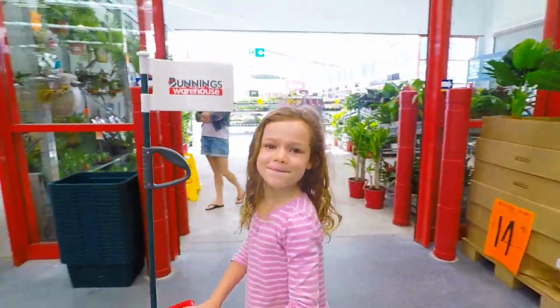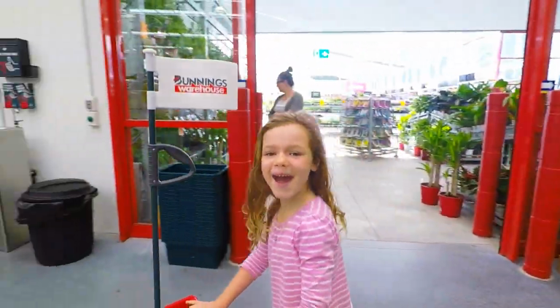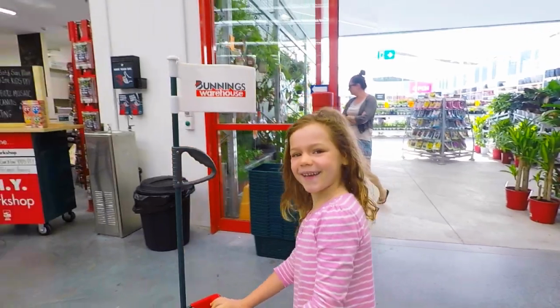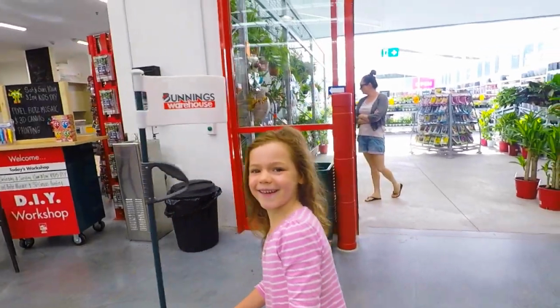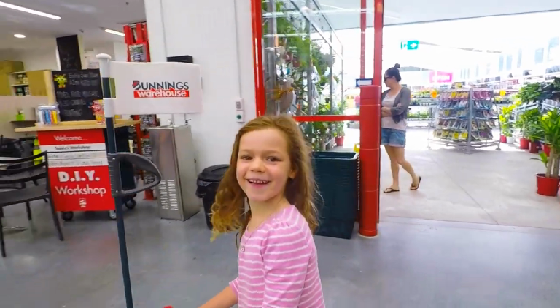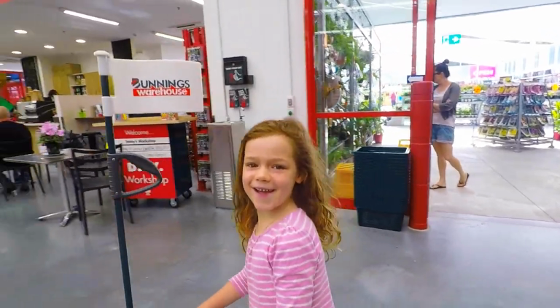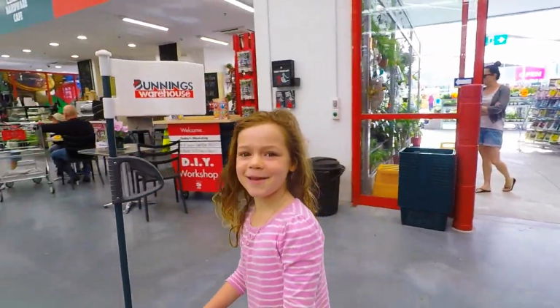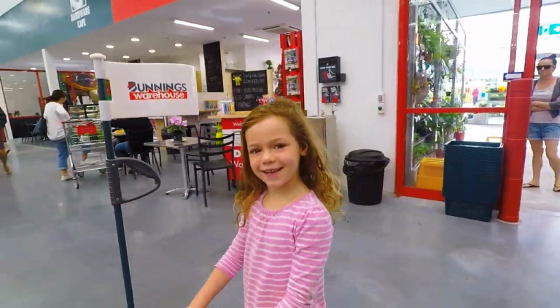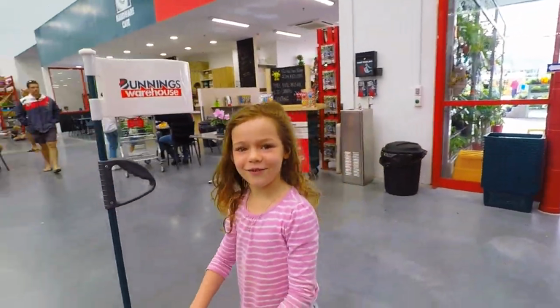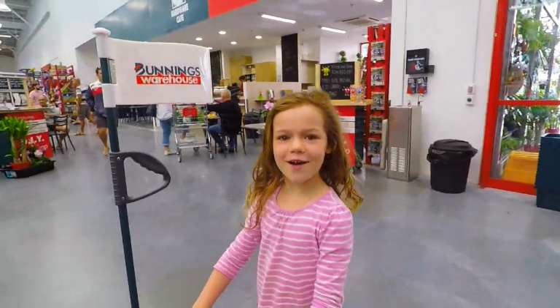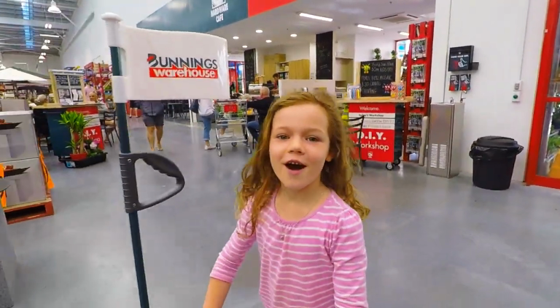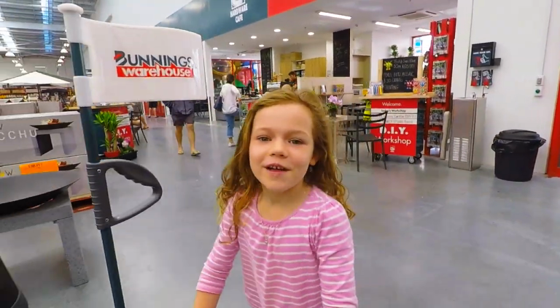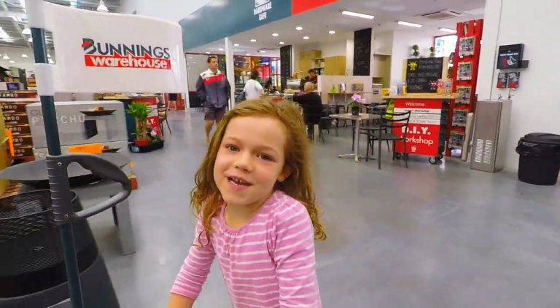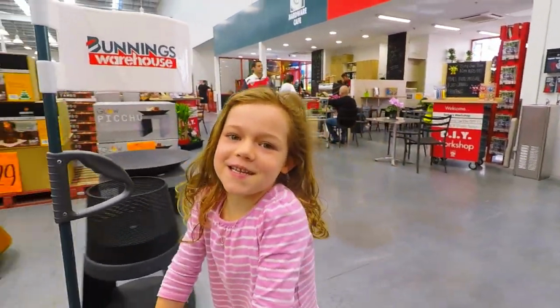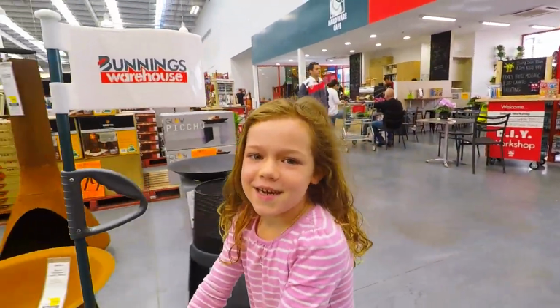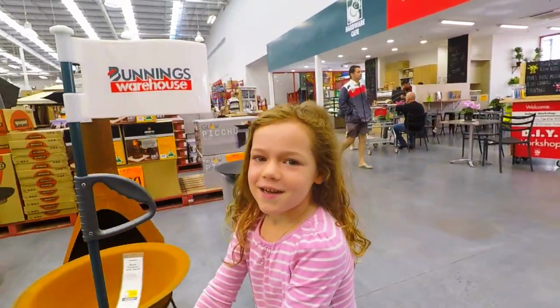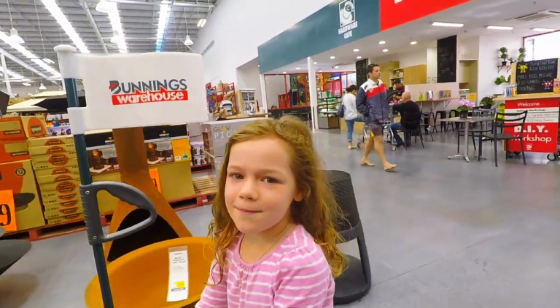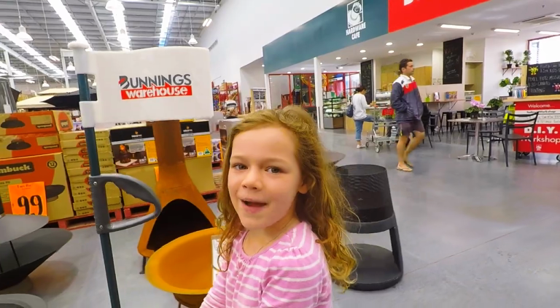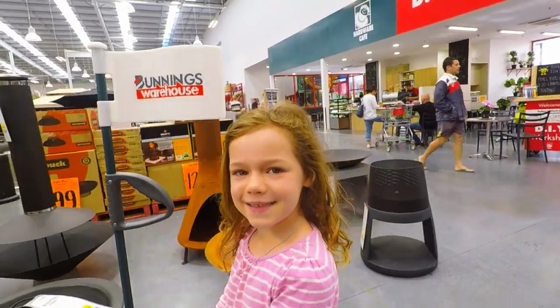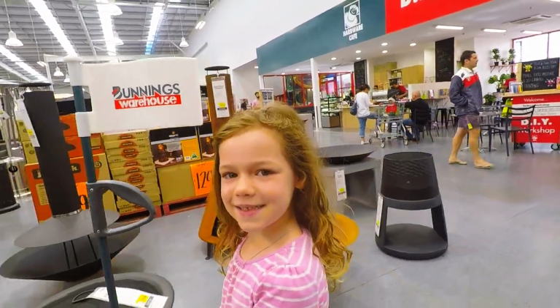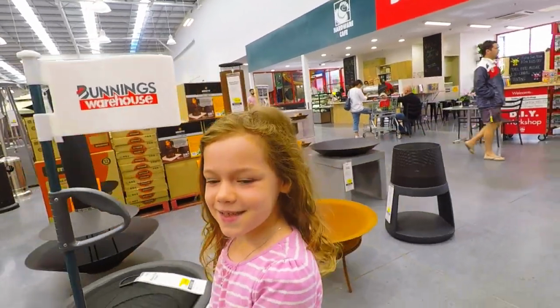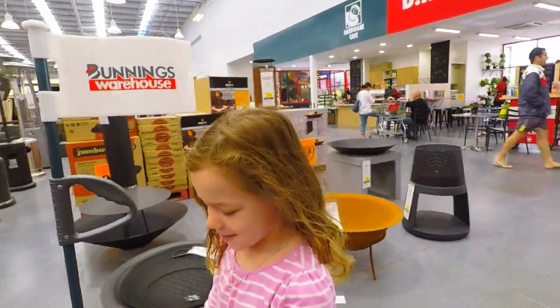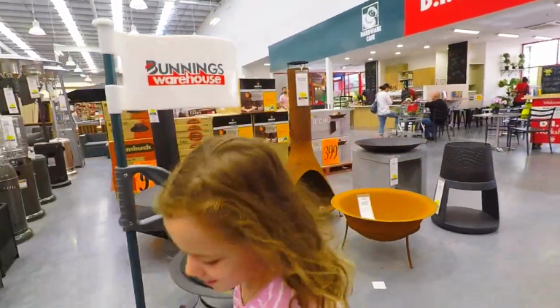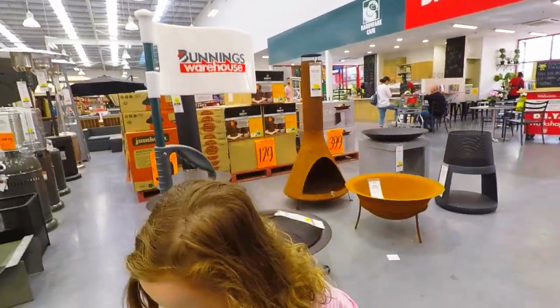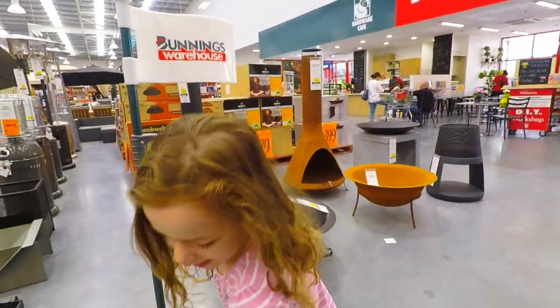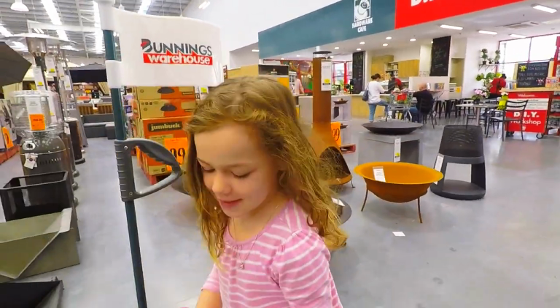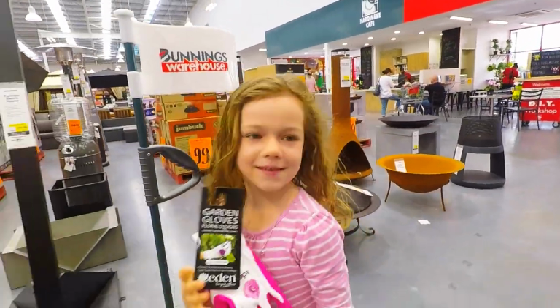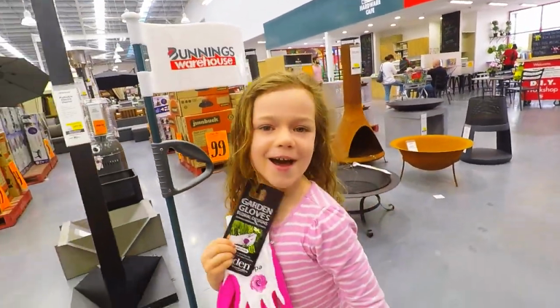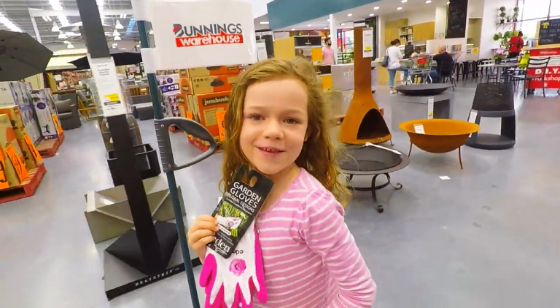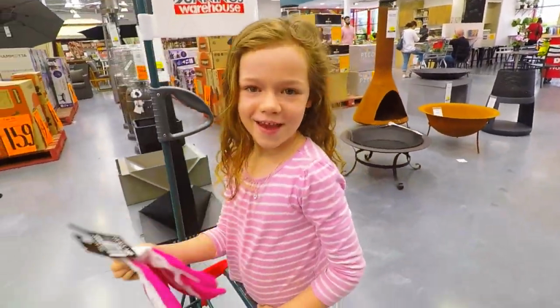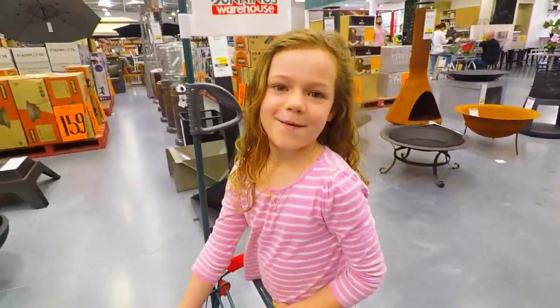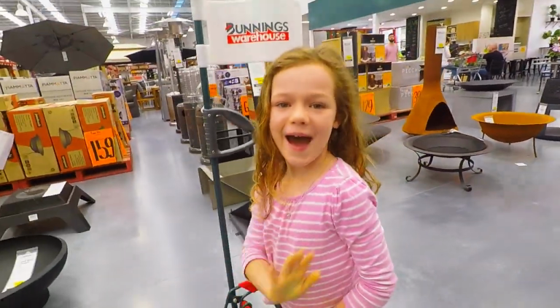Bye bye! Hope you like this video of Bunnings. Buy these gloves. Bye bye!